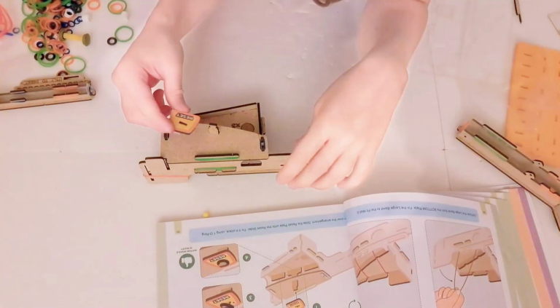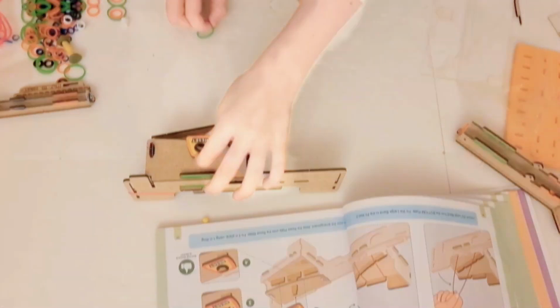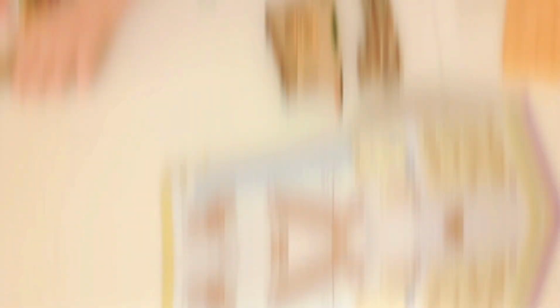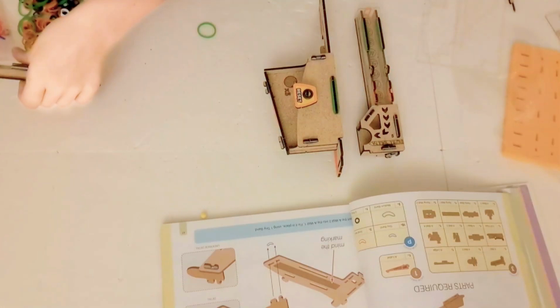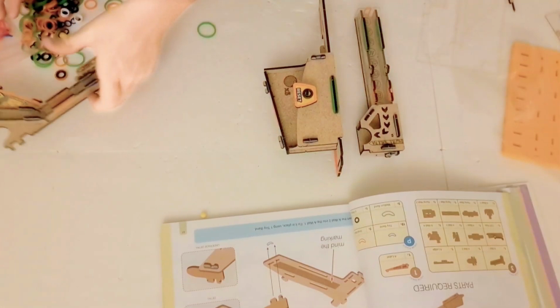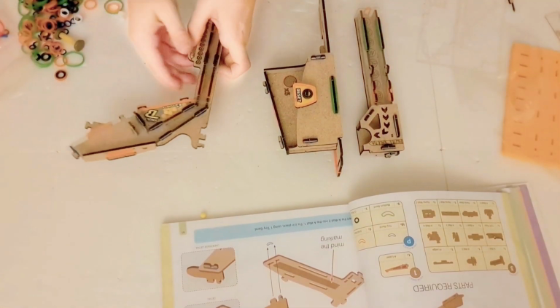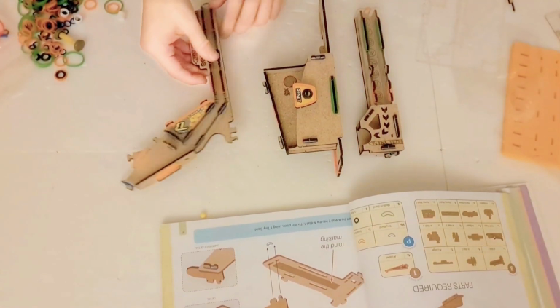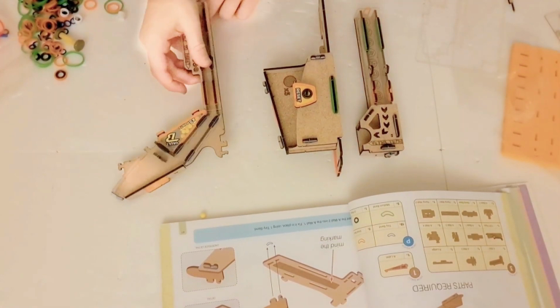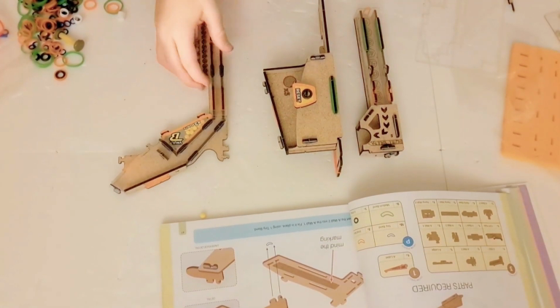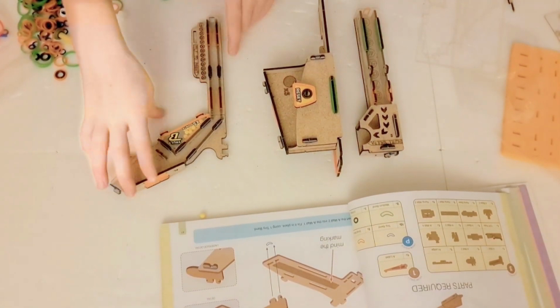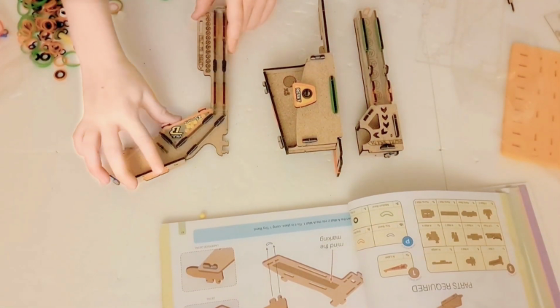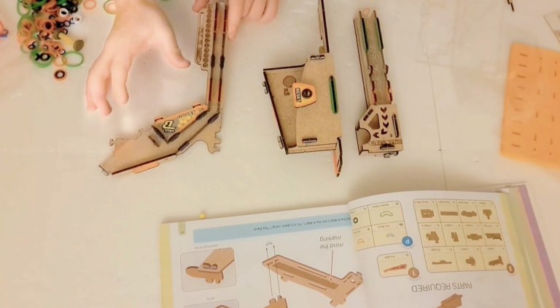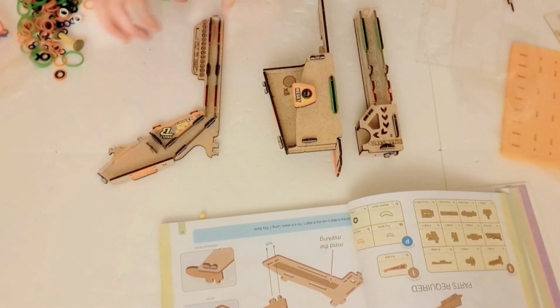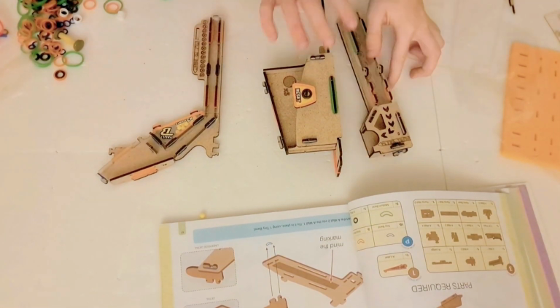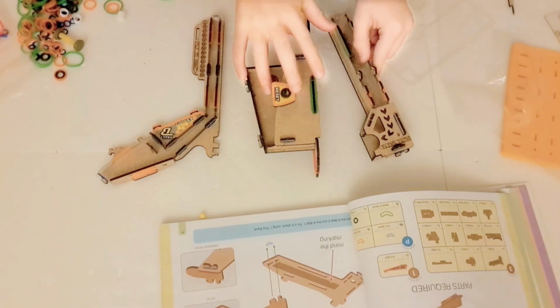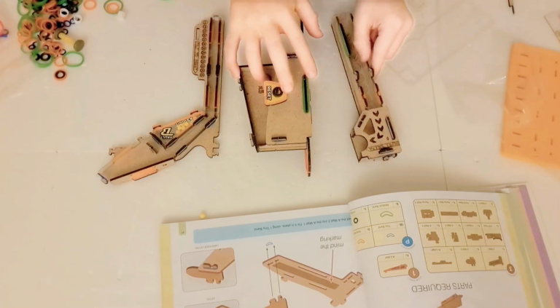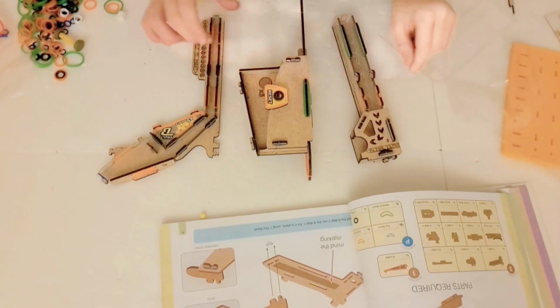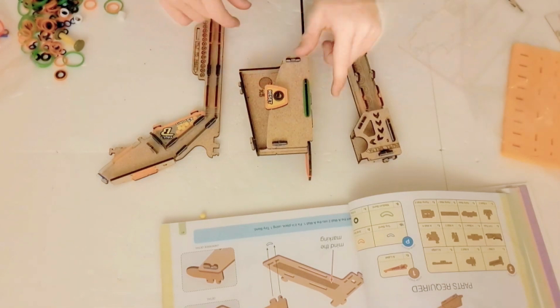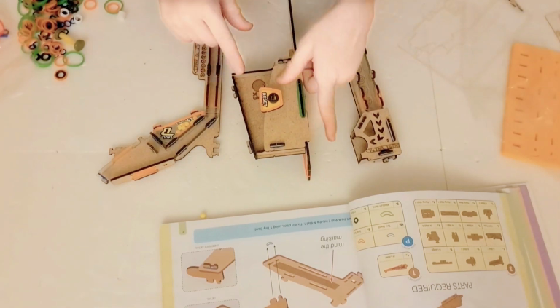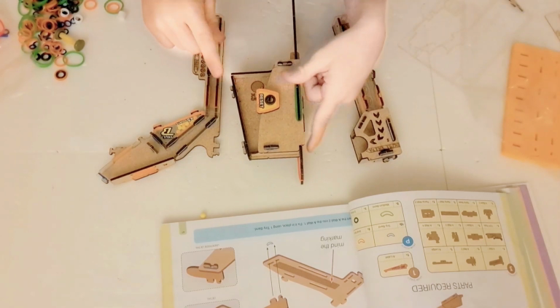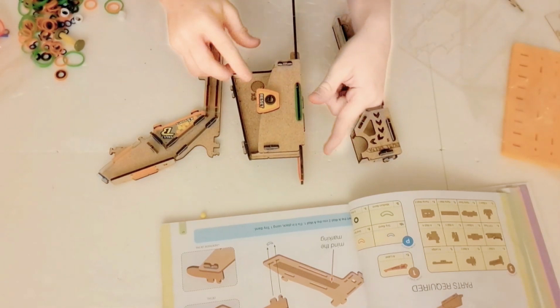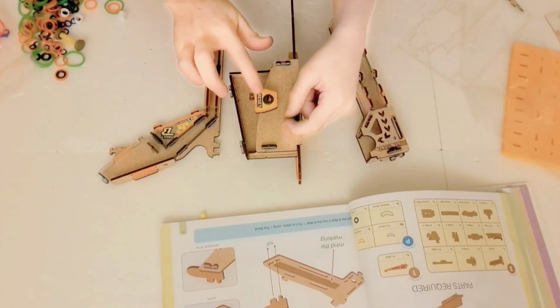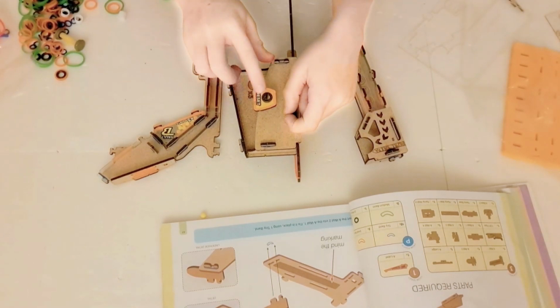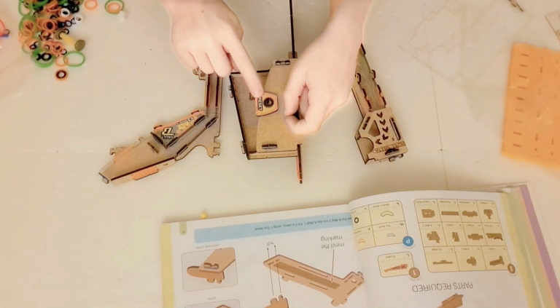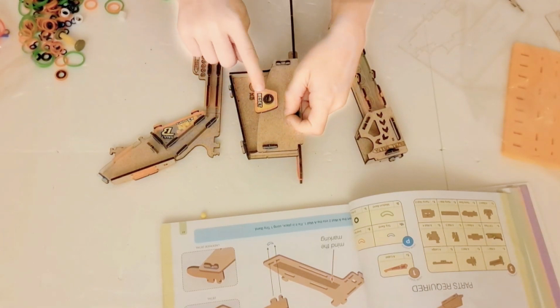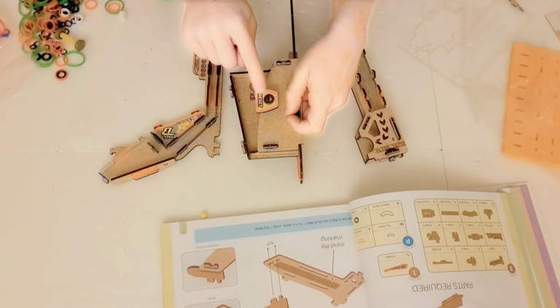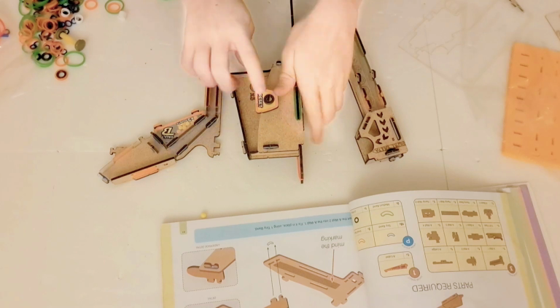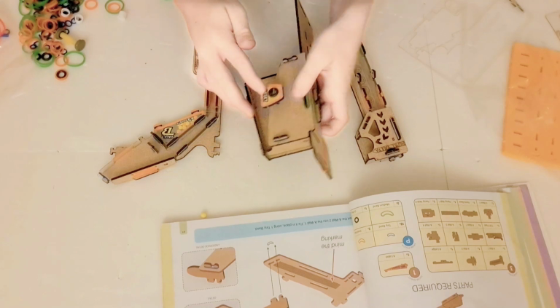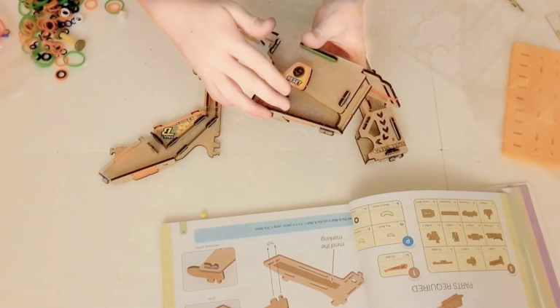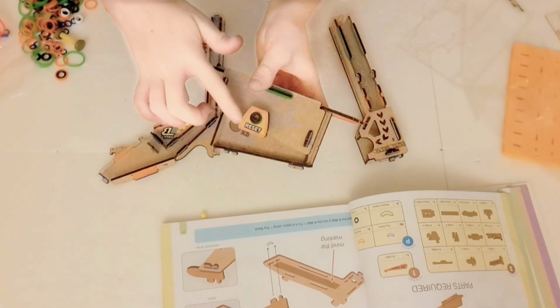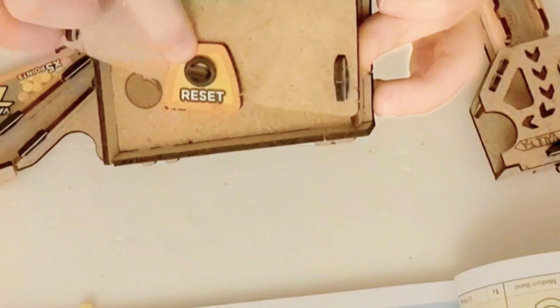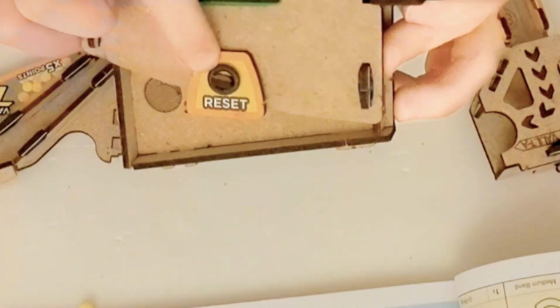We have constructed three parts so far — one, two, three — and this one is my favorite because it has a really cool button that you can press.